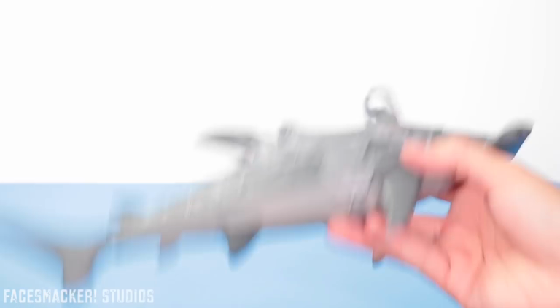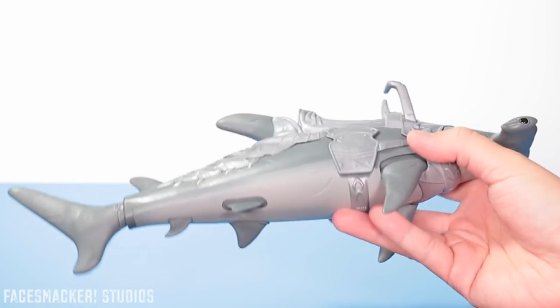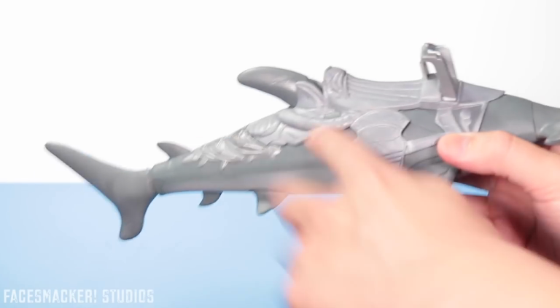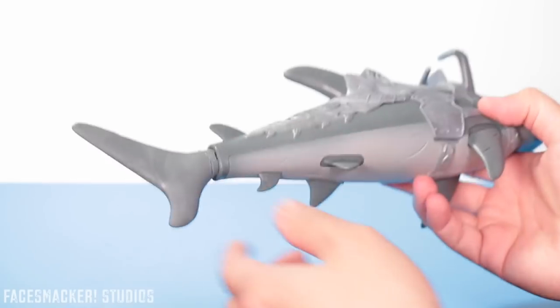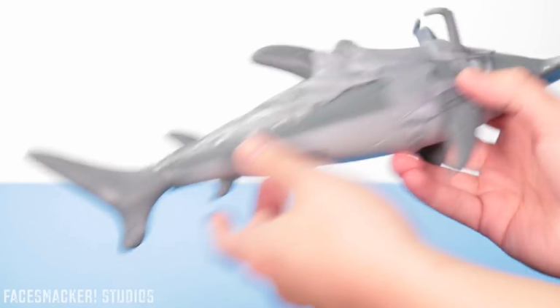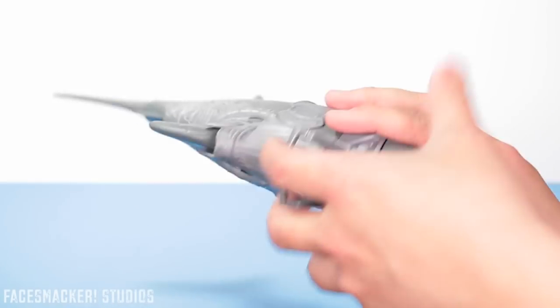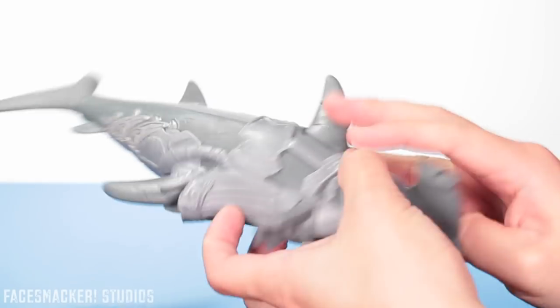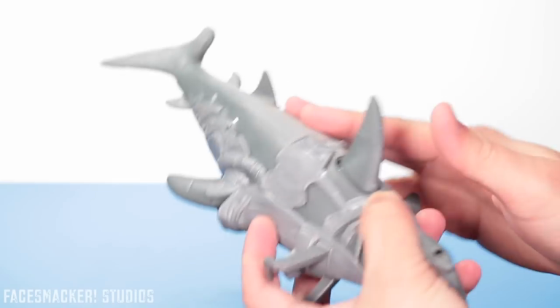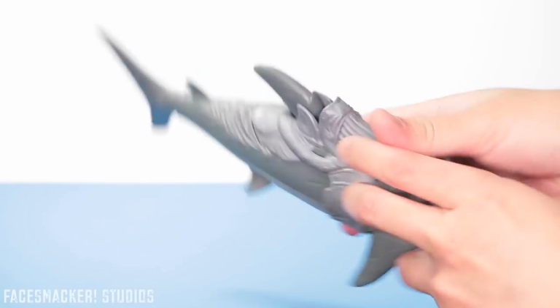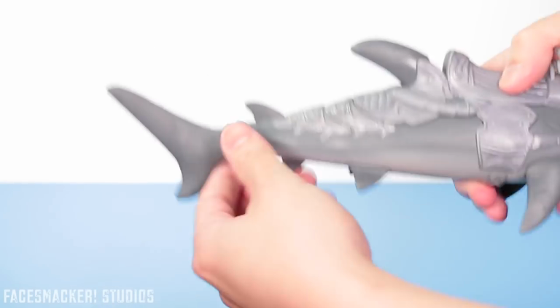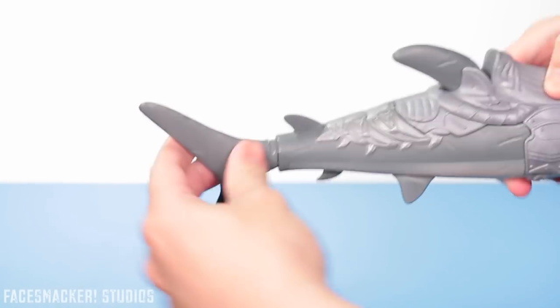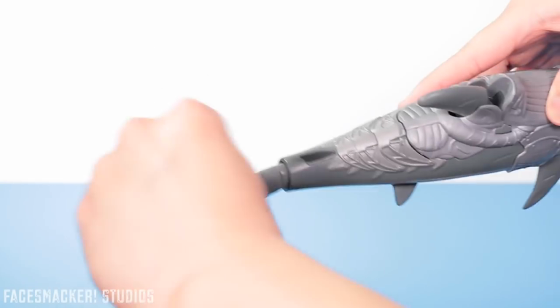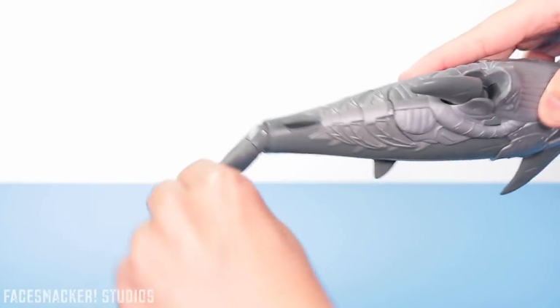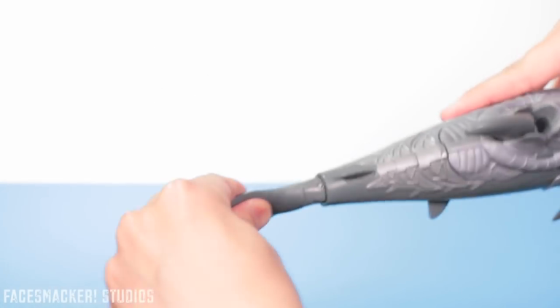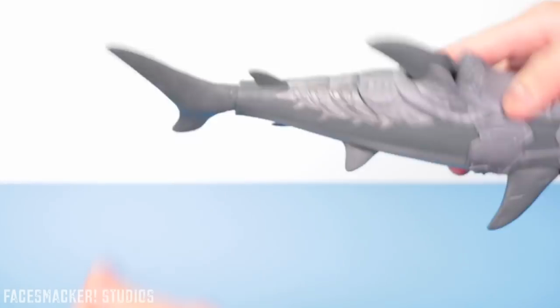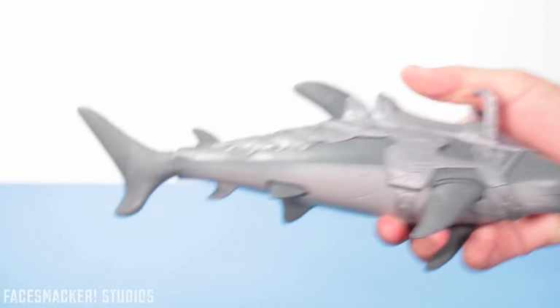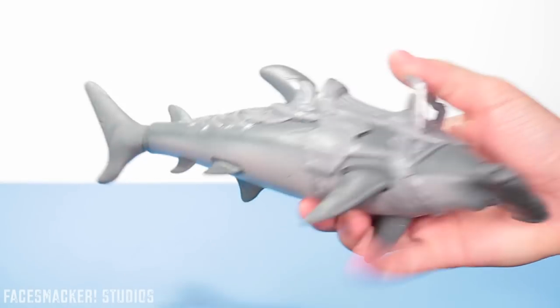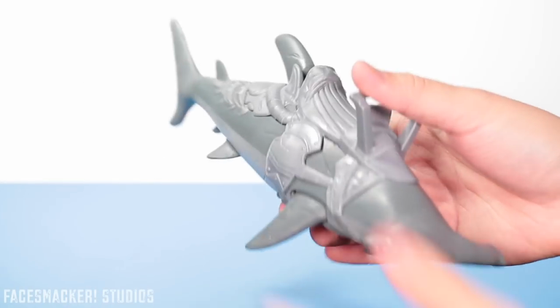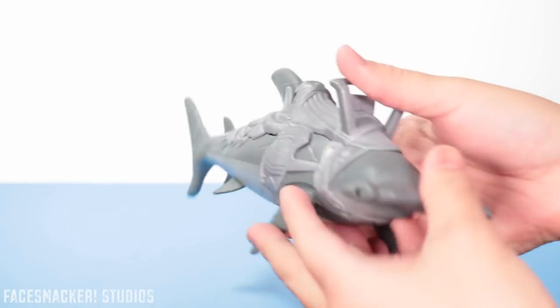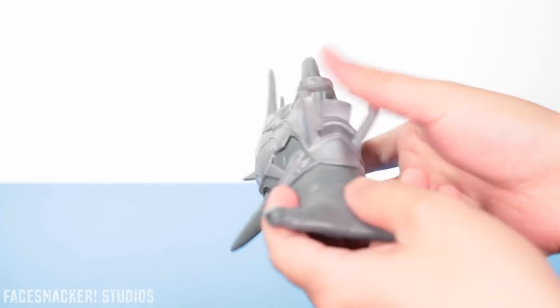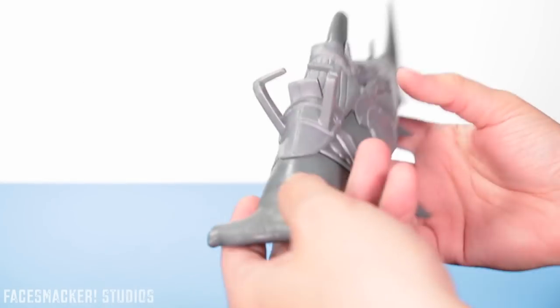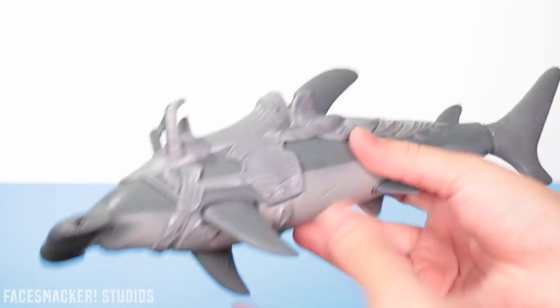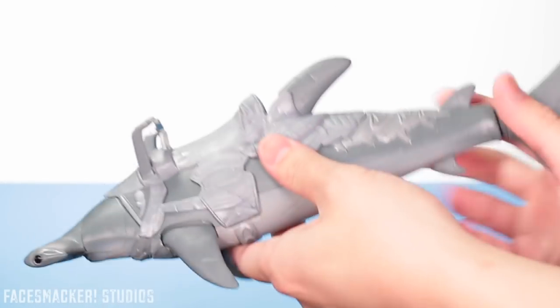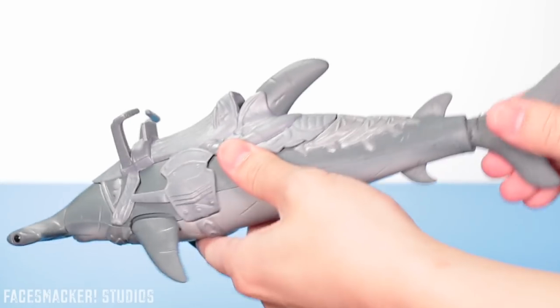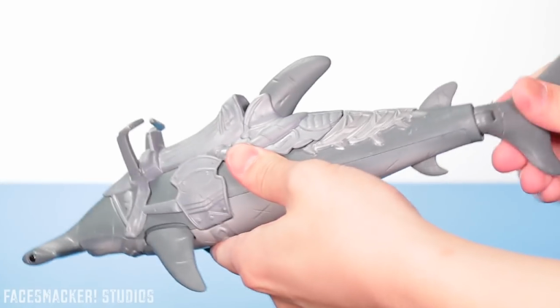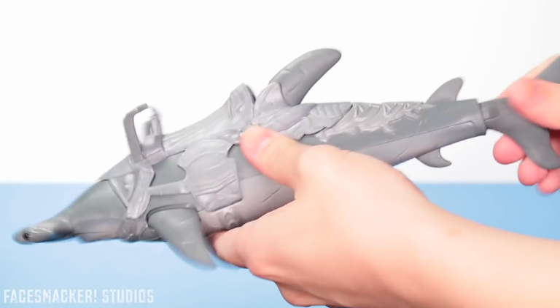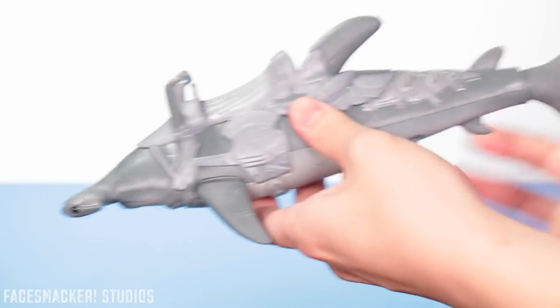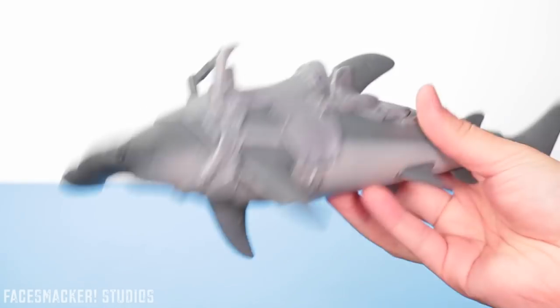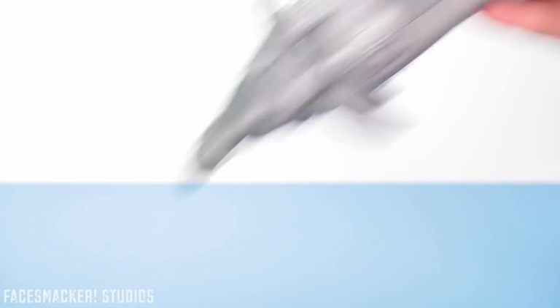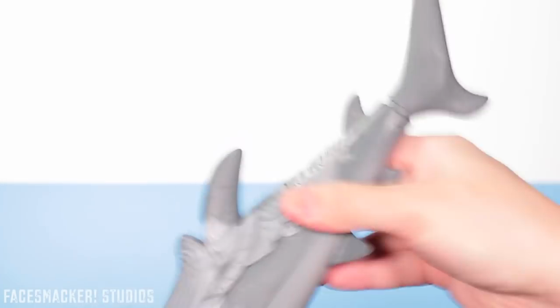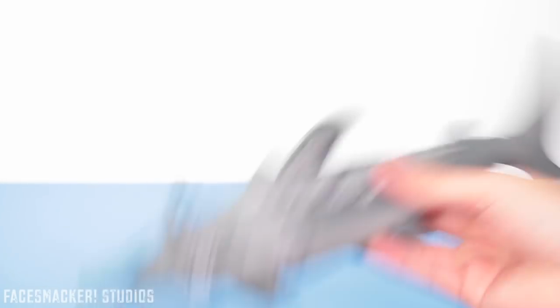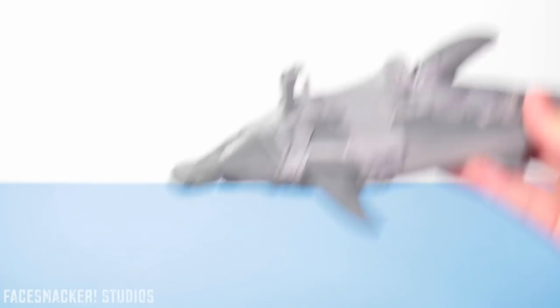As a side note, the back of the box says this is not a water toy, and that's primarily because of the little spring back here. Honestly though, everything else is fine, so if you don't care about the spring rusting or the tail feature, you can dunk this in the water all day long.